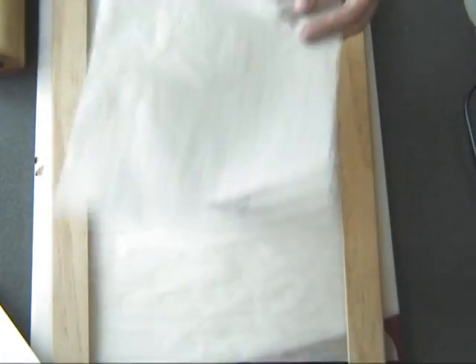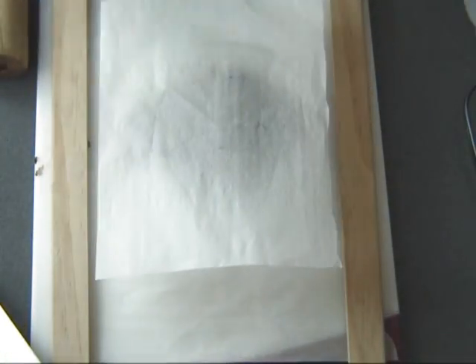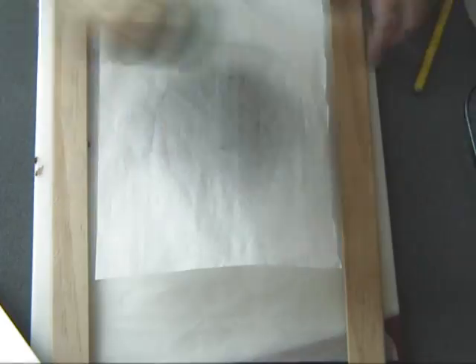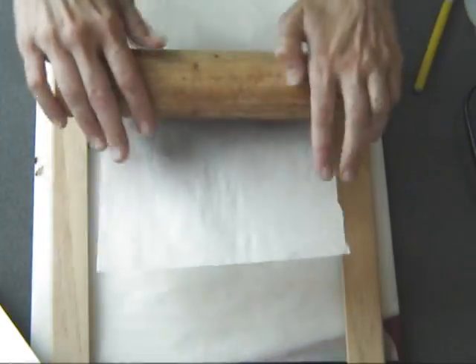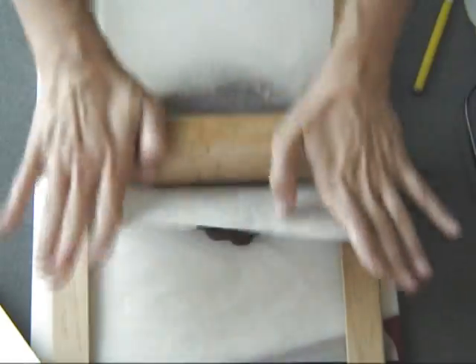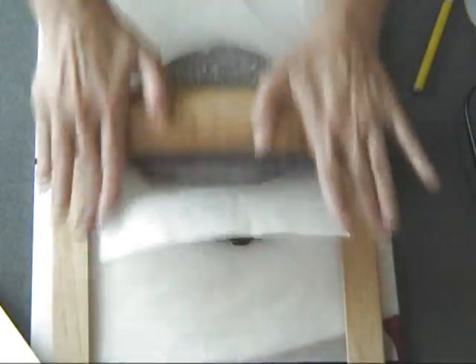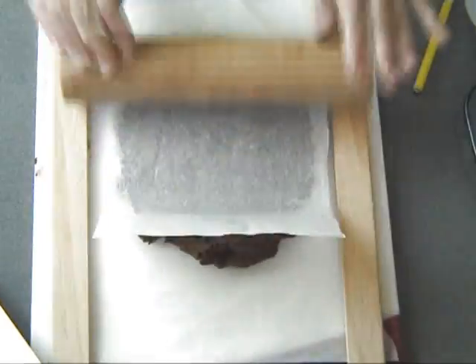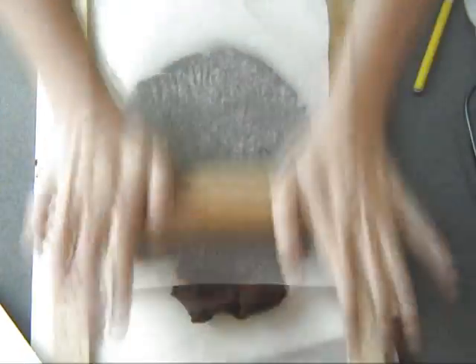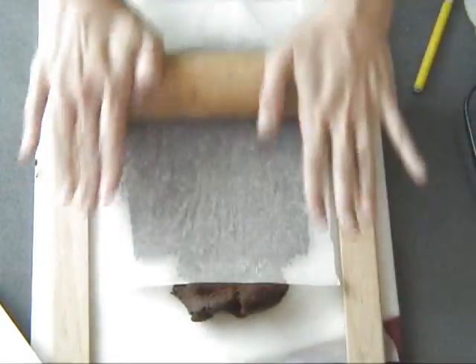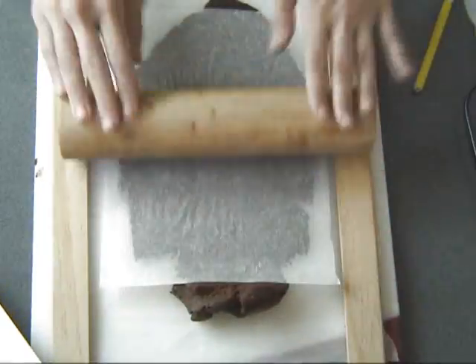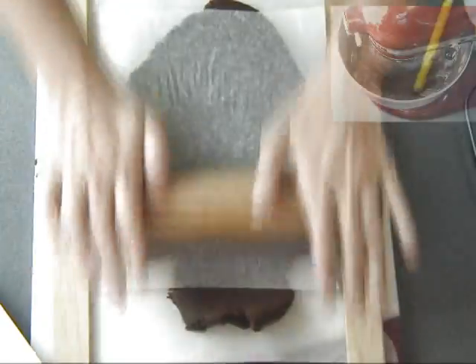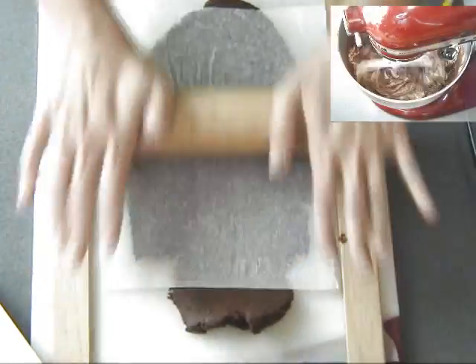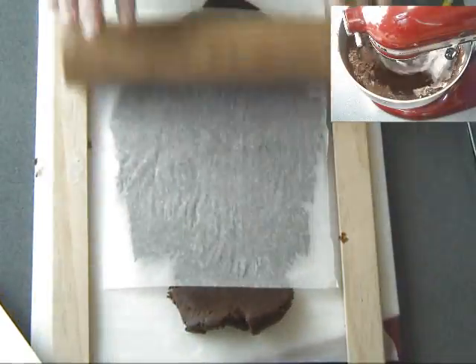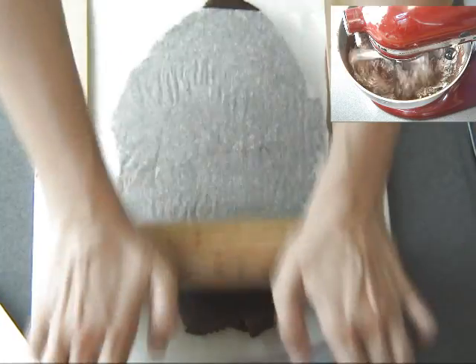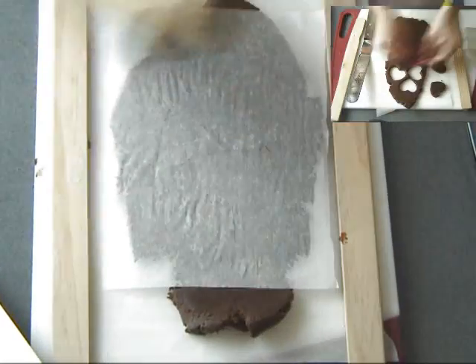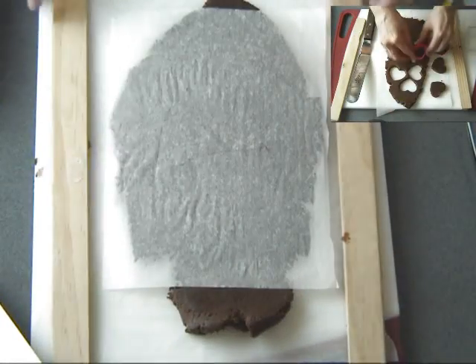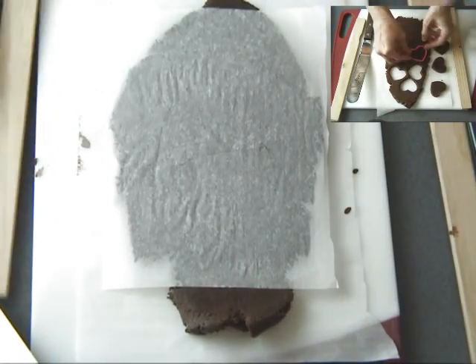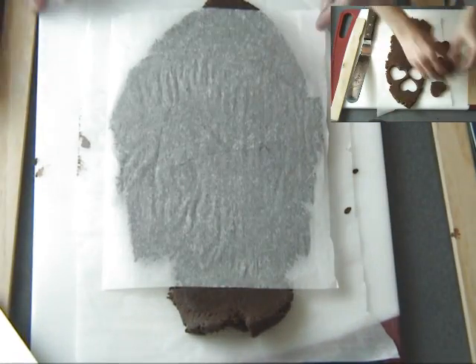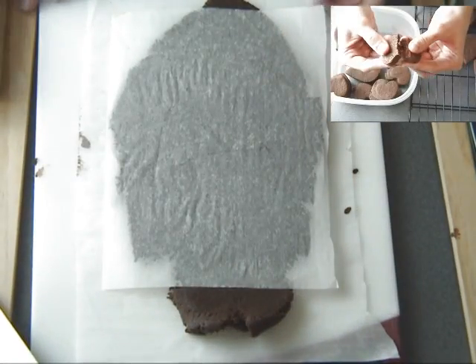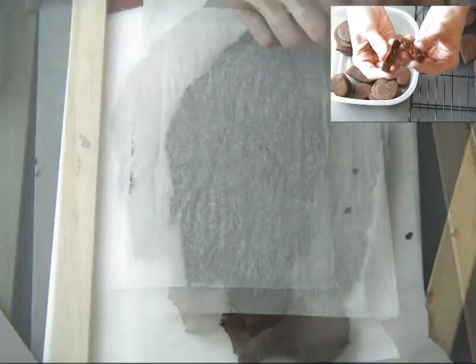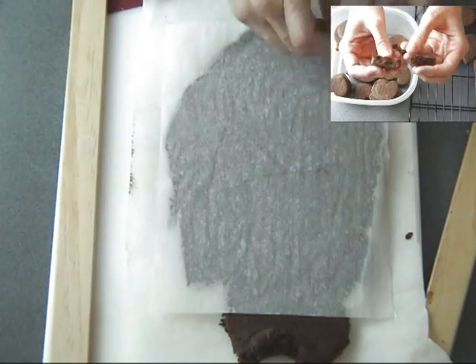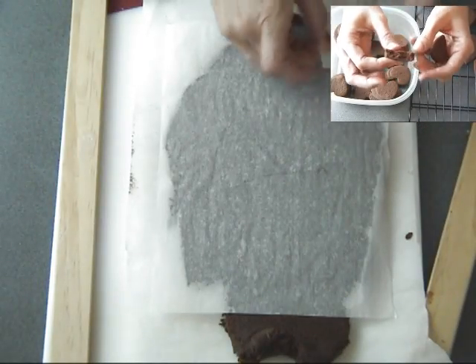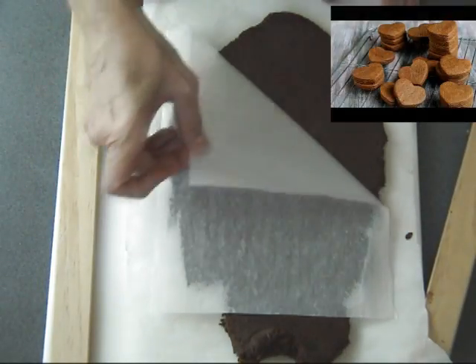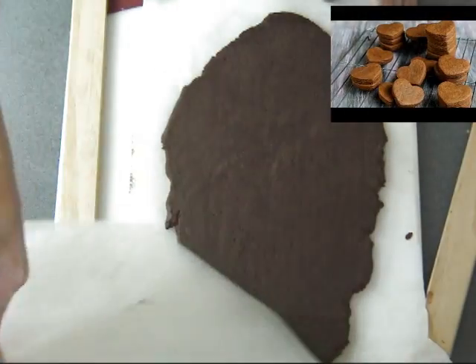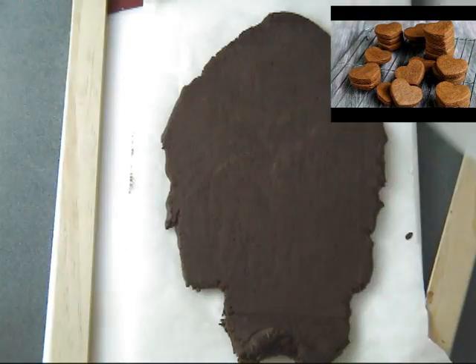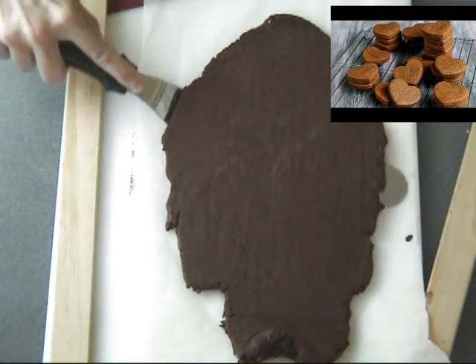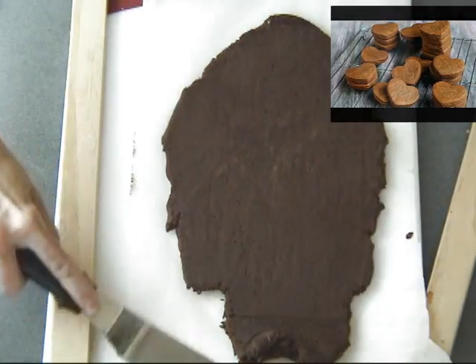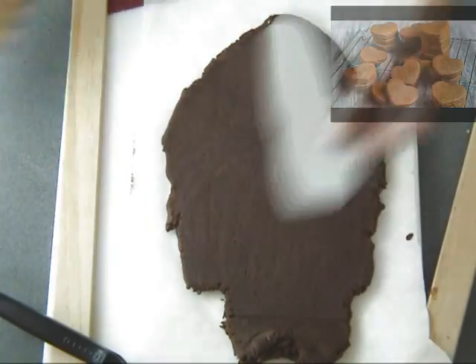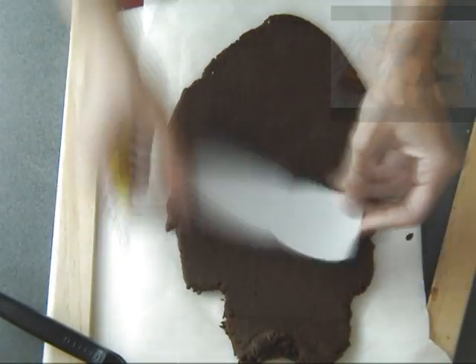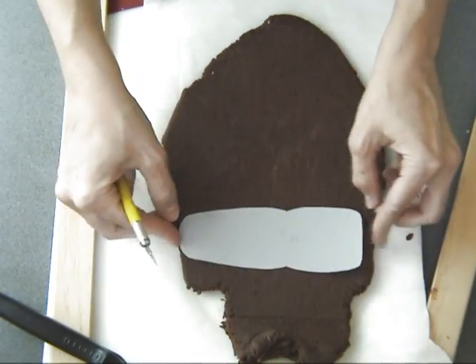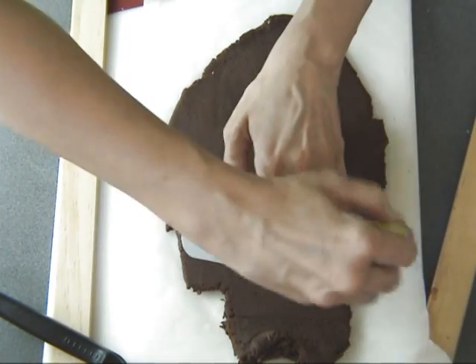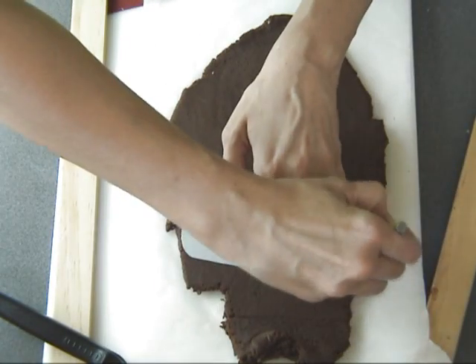You can also use chocolate cookie dough. This is my chocolate cookie dough that I have already posted a video about. If the dough is a little soft, I would recommend that you stick it into the freezer for about 5 to 10 minutes until it firms up, so it's easier to use an exacto knife when cutting out cookies.